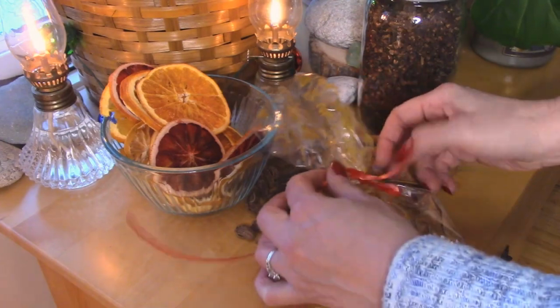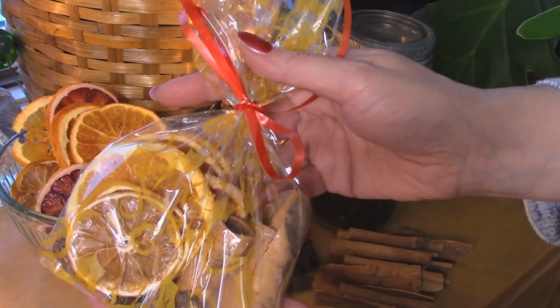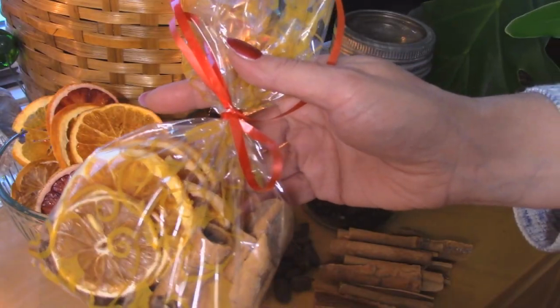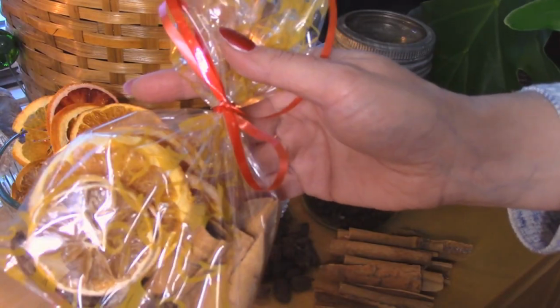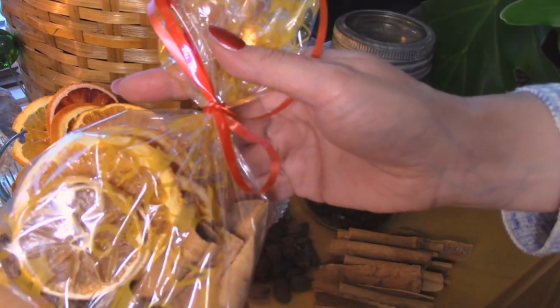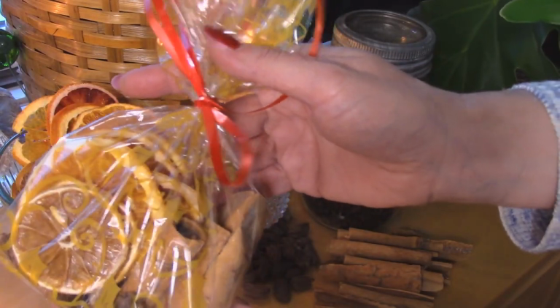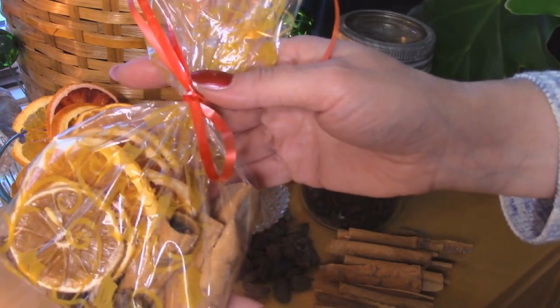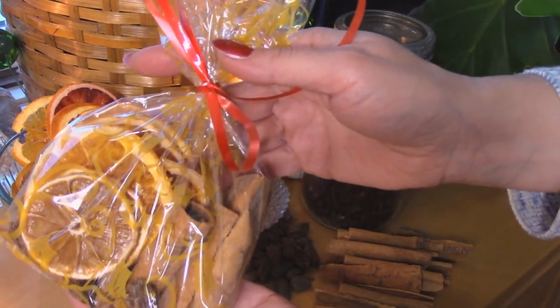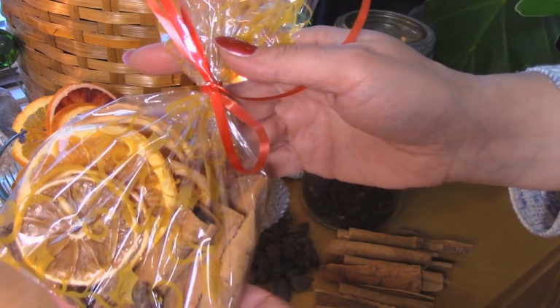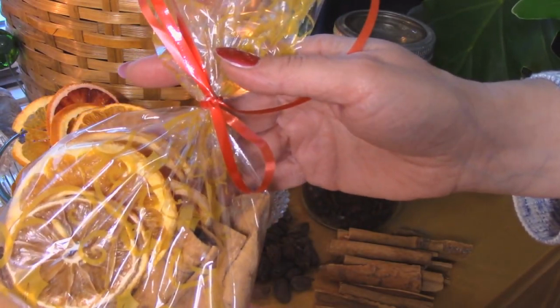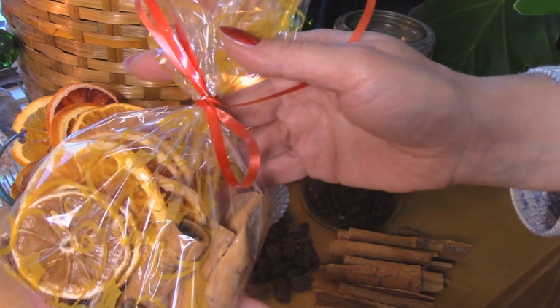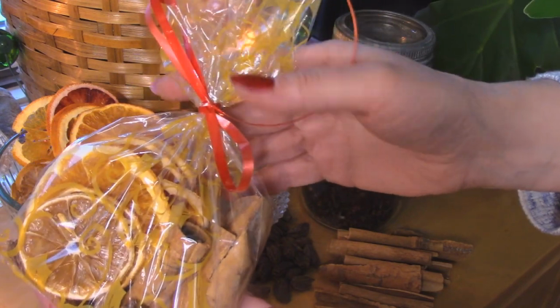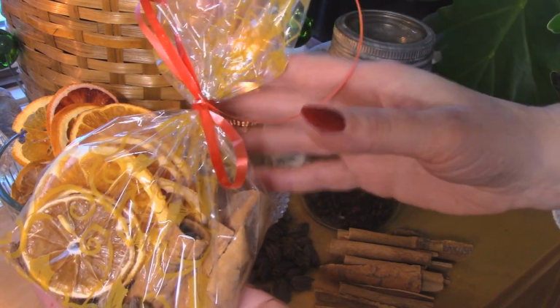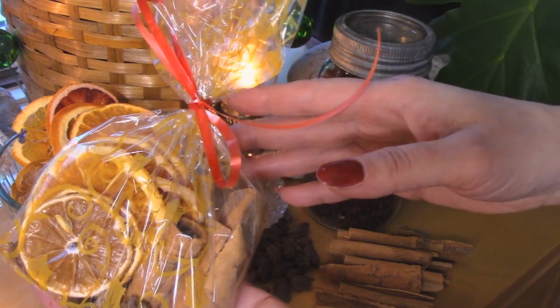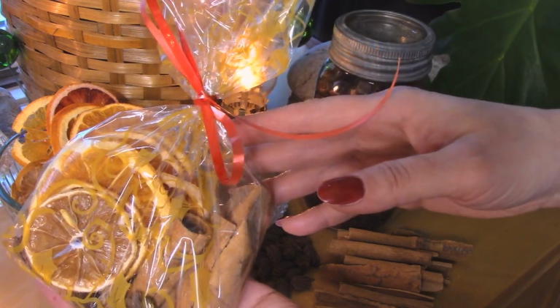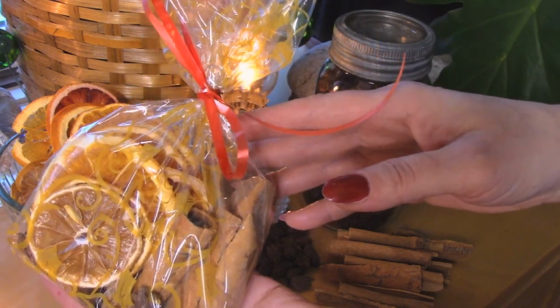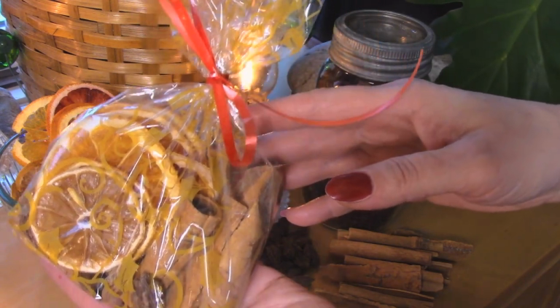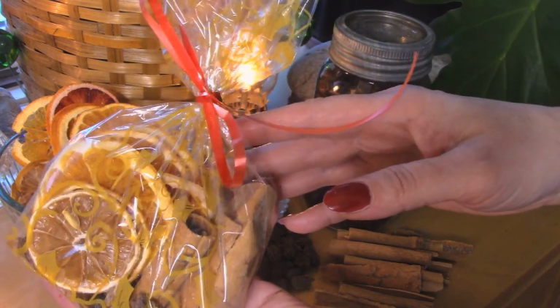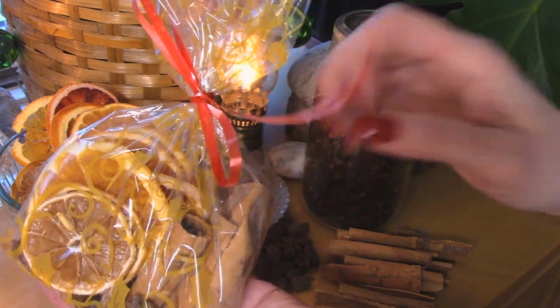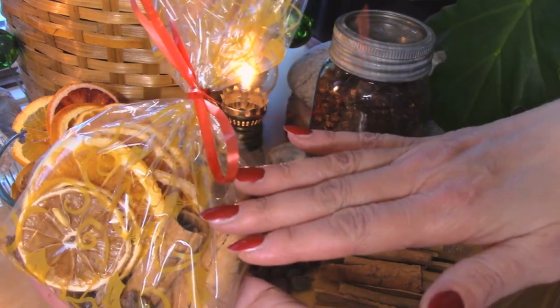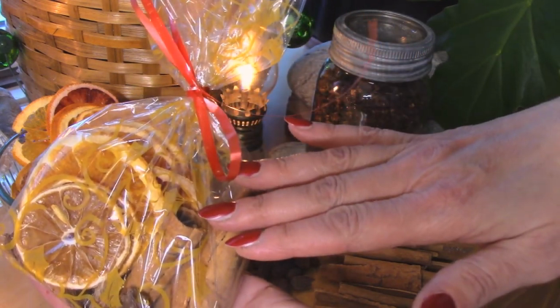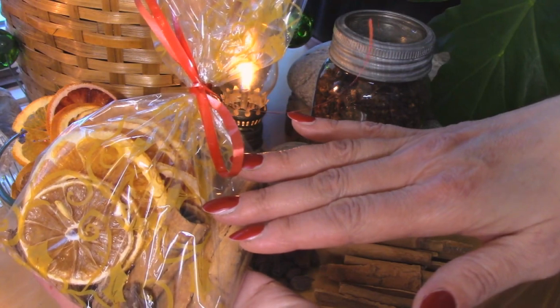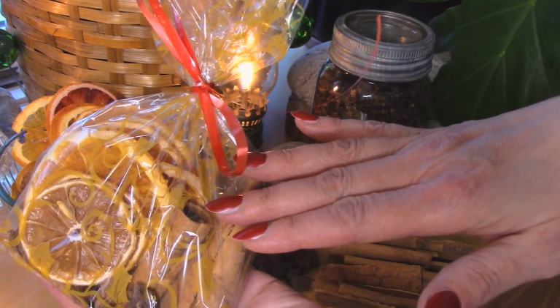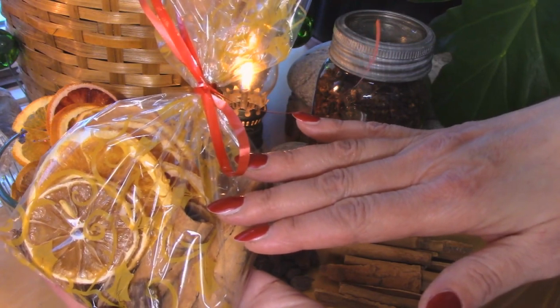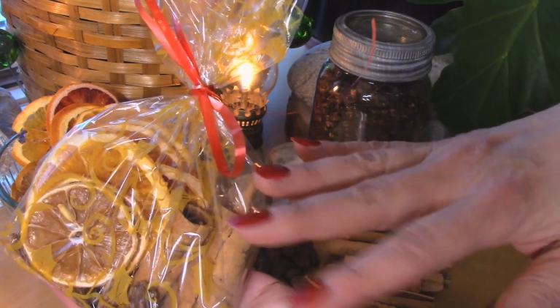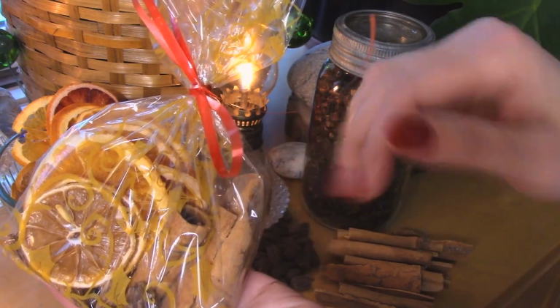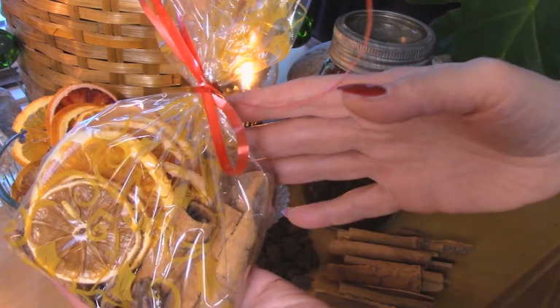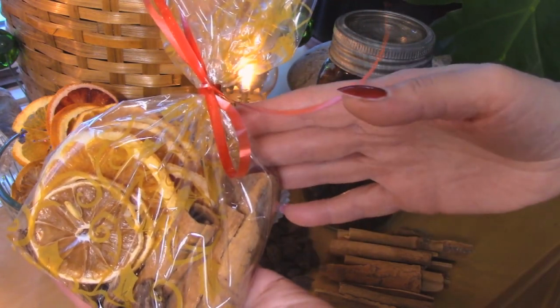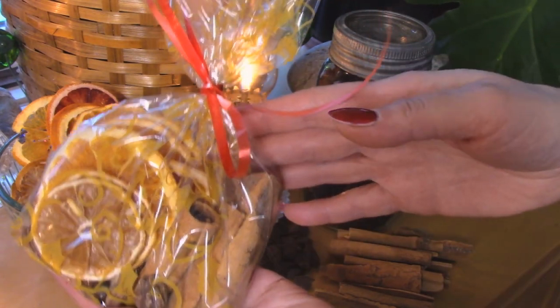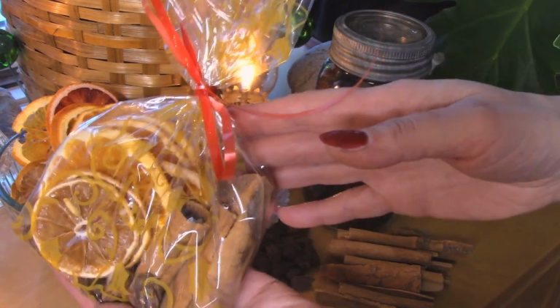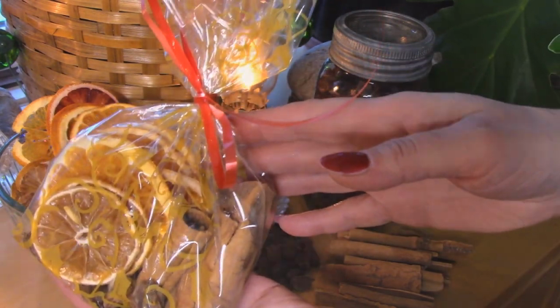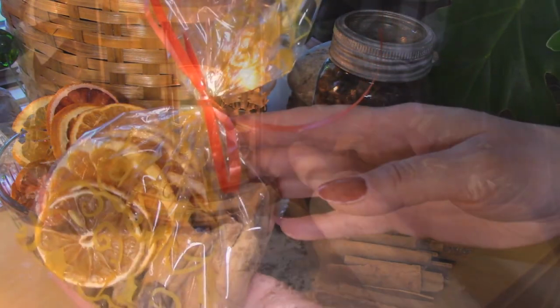And now you have a beautiful gift for someone on your list. All you need to do to use it is fill a saucepan with water, put some of the simmering spices in, simmer it up, and it will make your house smell amazing.